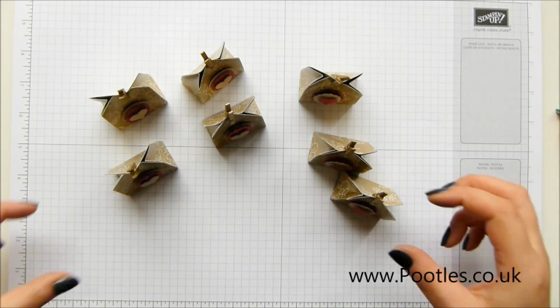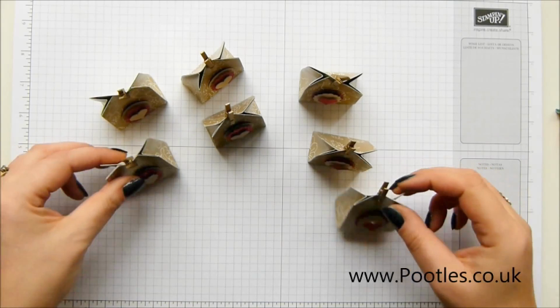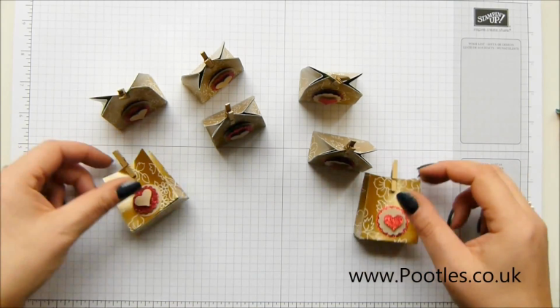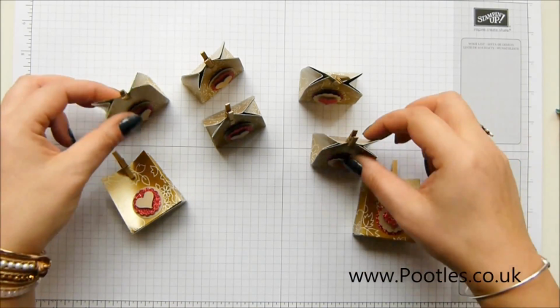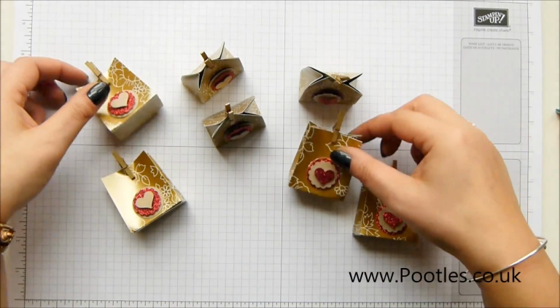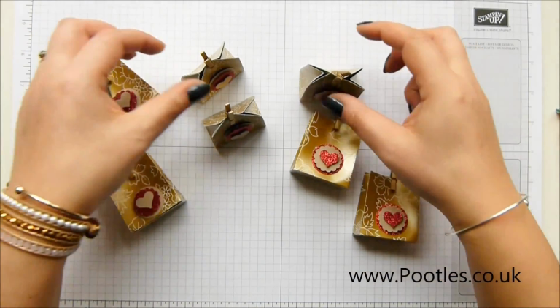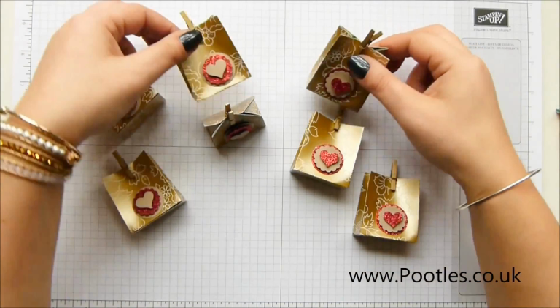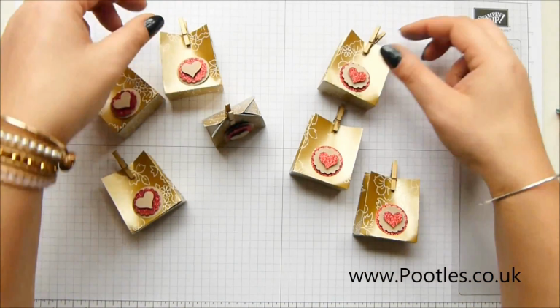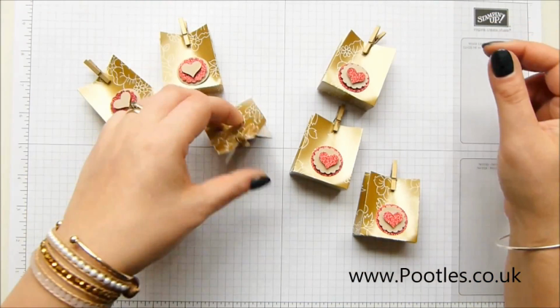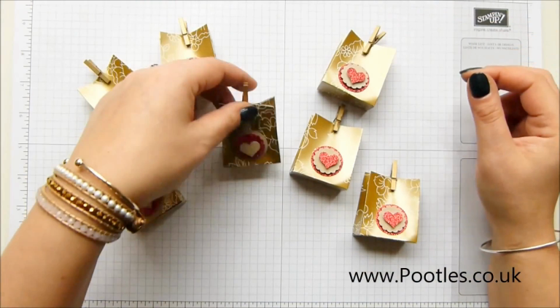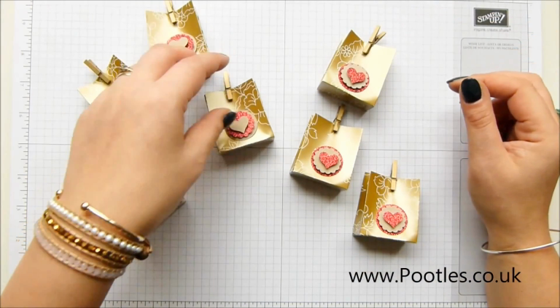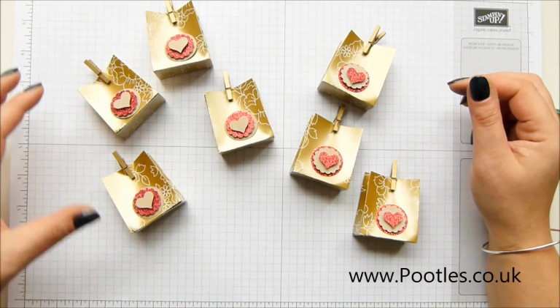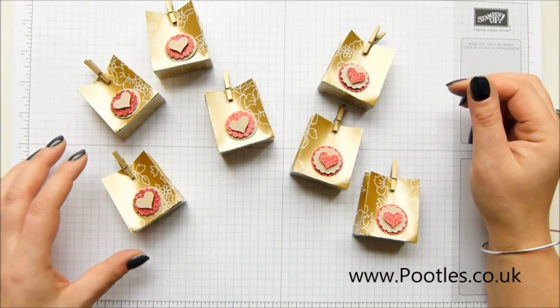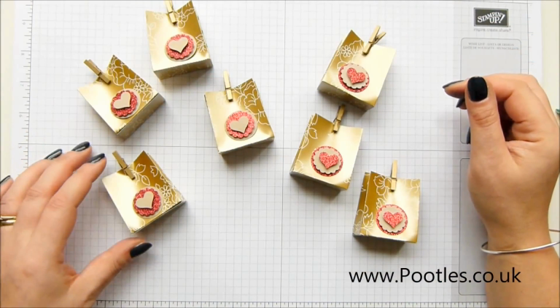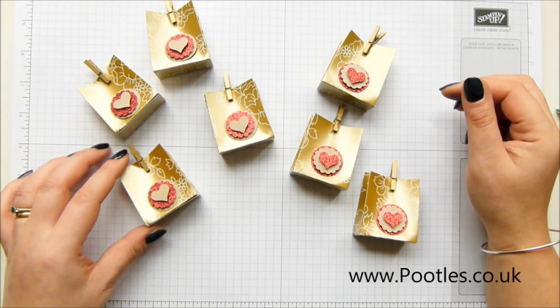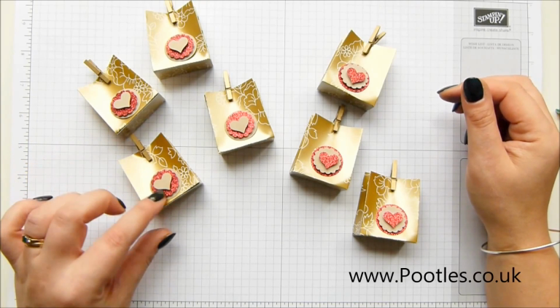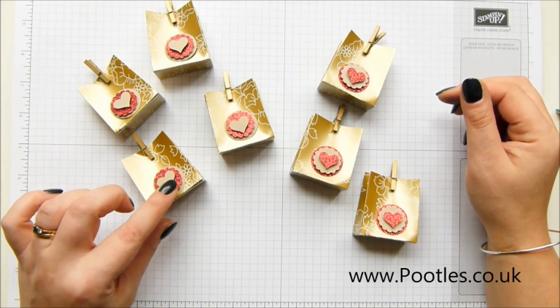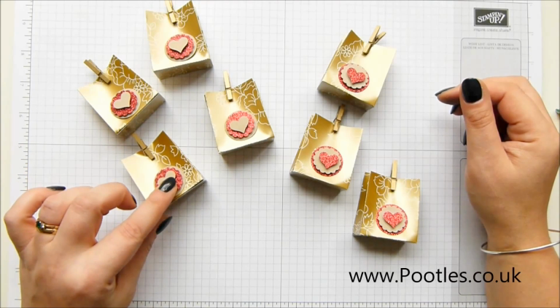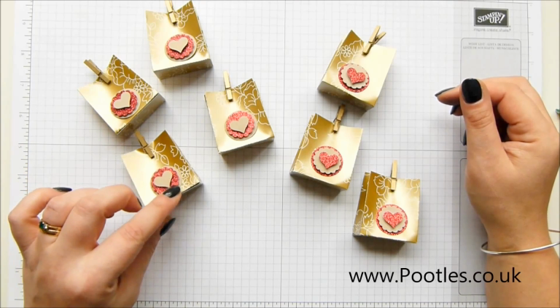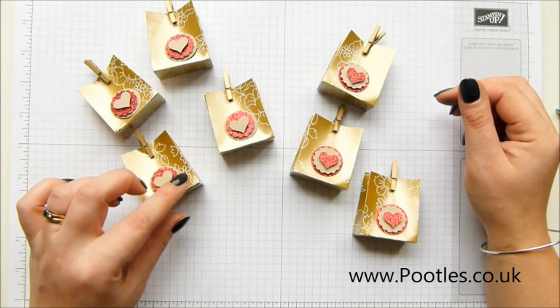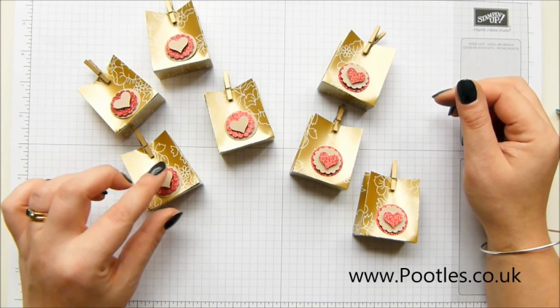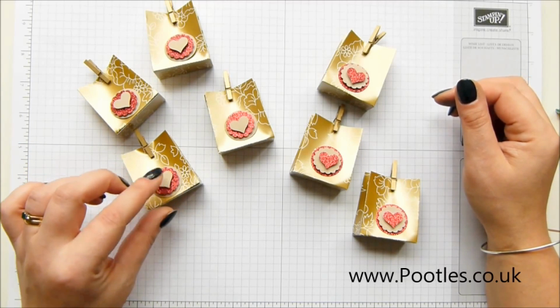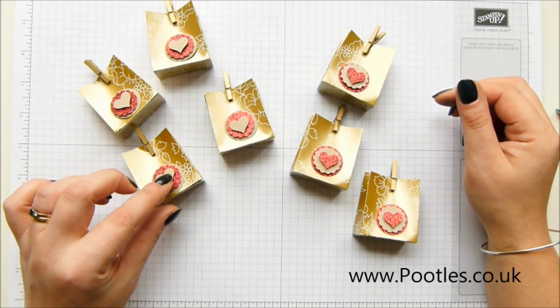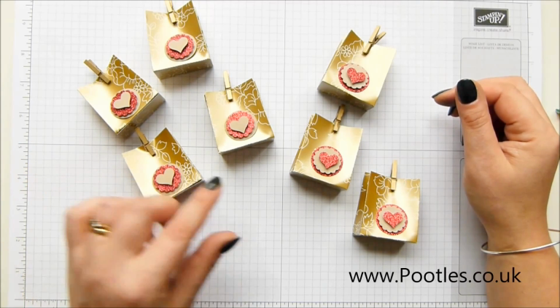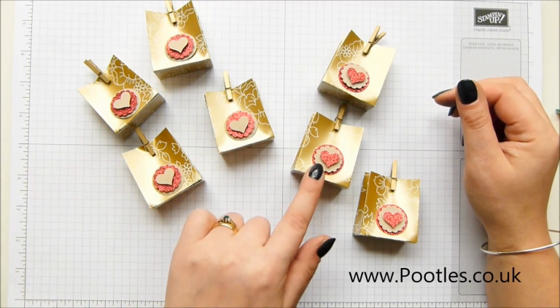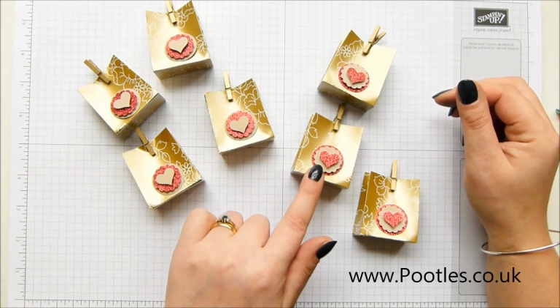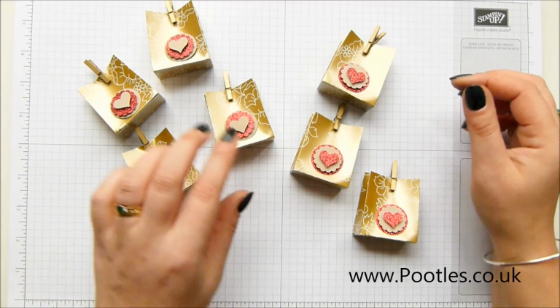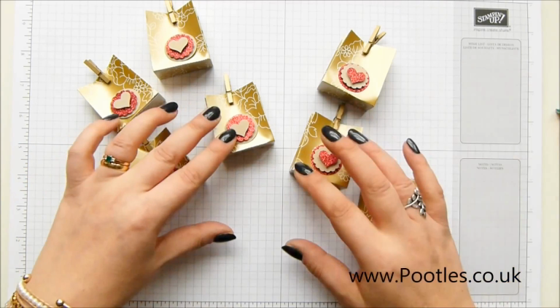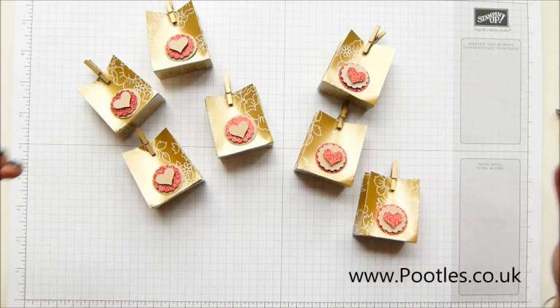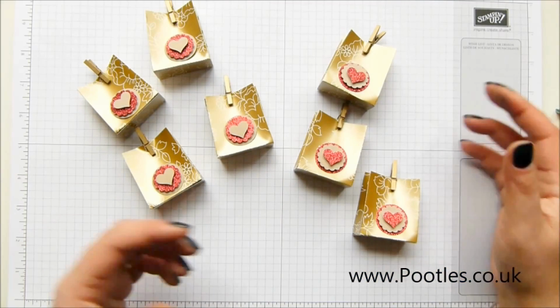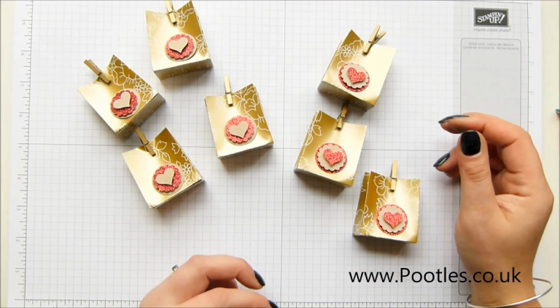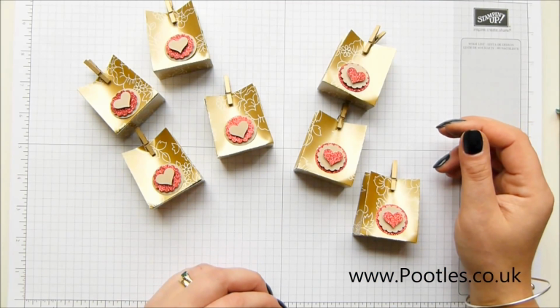There are seven of these here in front of you, and this is the Gold Soiree Designer Series paper. I've got four with my pattern punched one way and four the opposite way around, and I'm going to show you how to make the eighth.